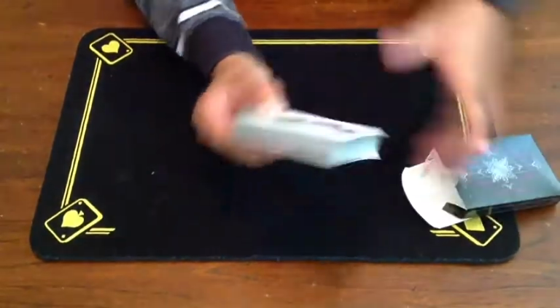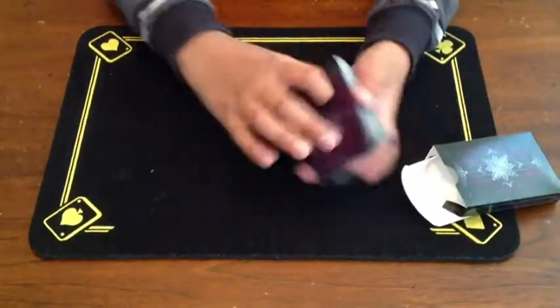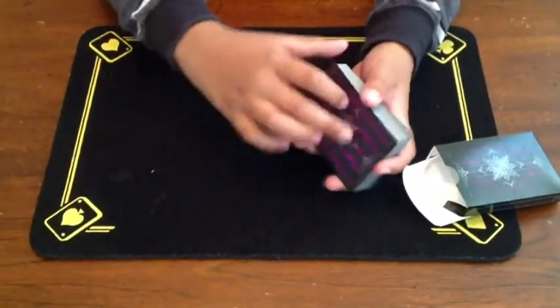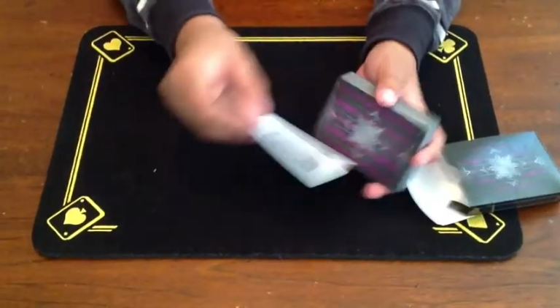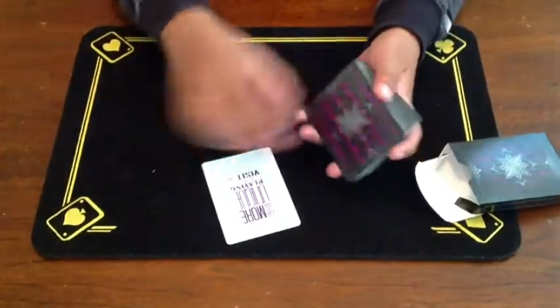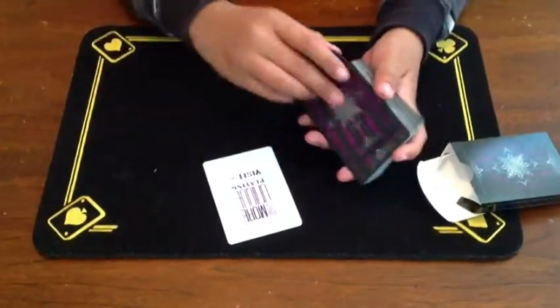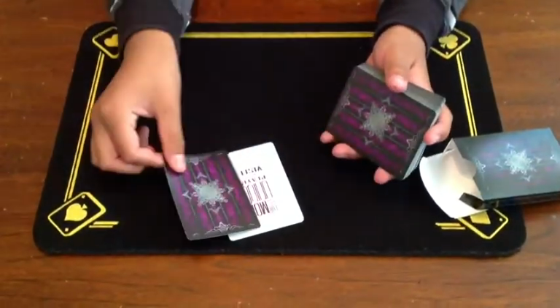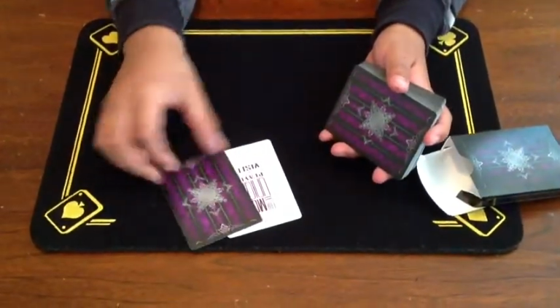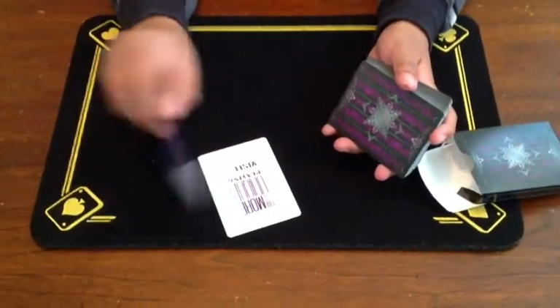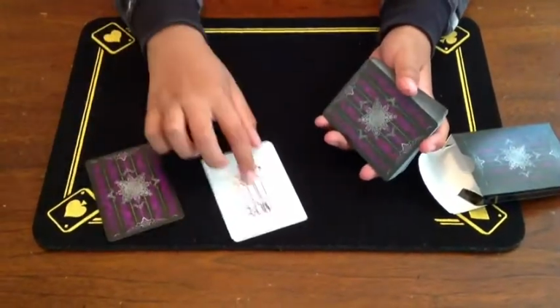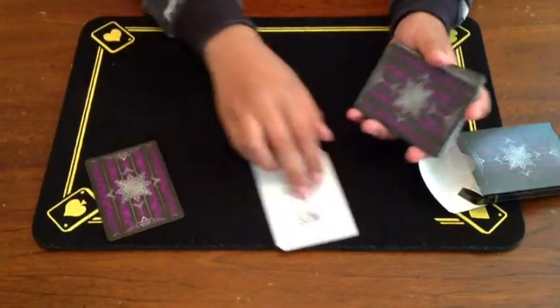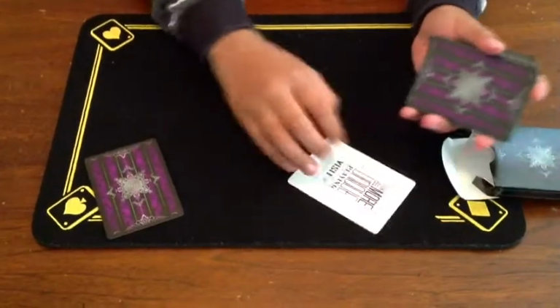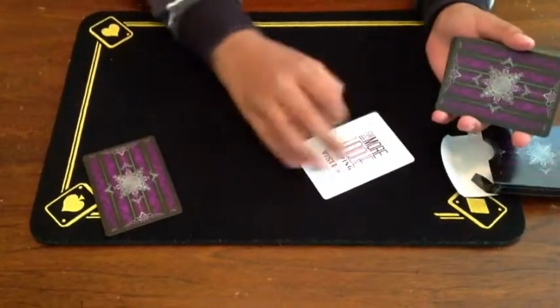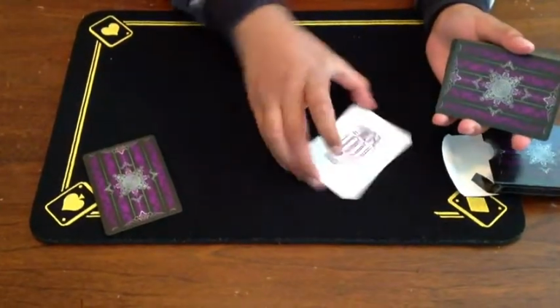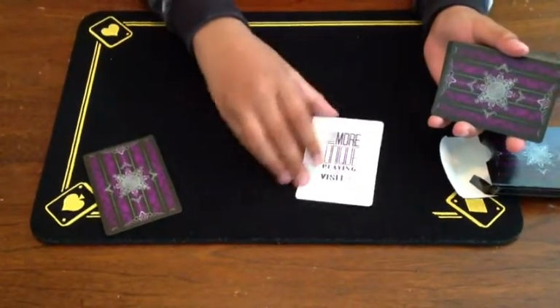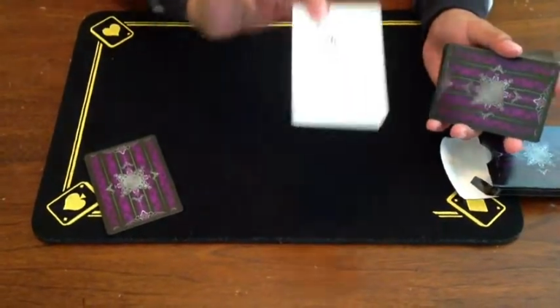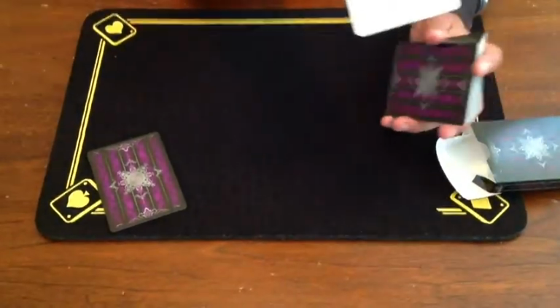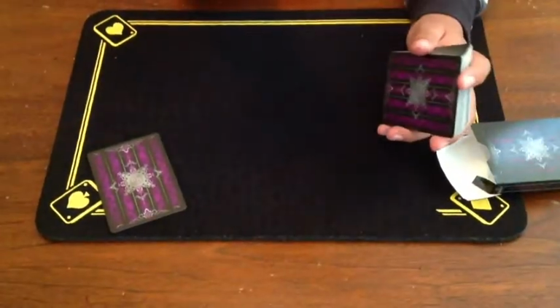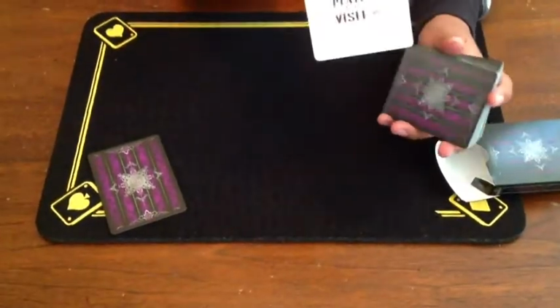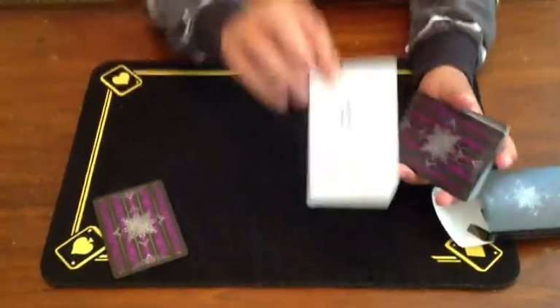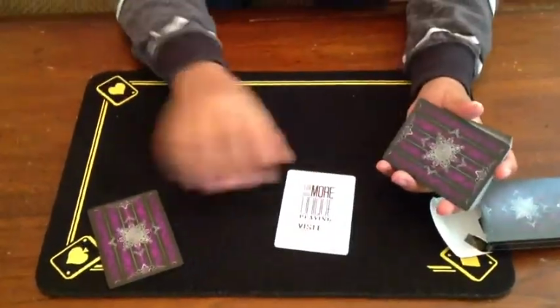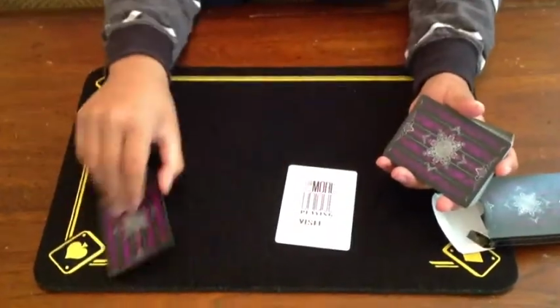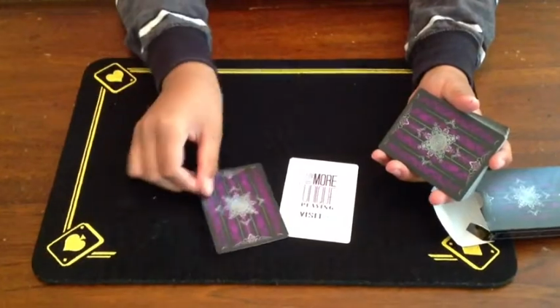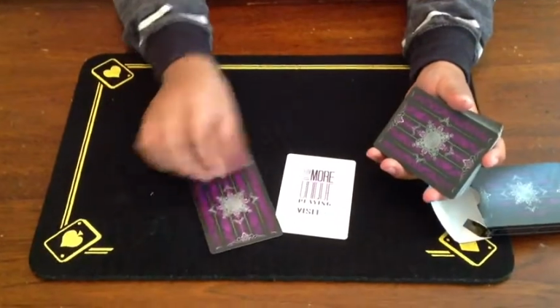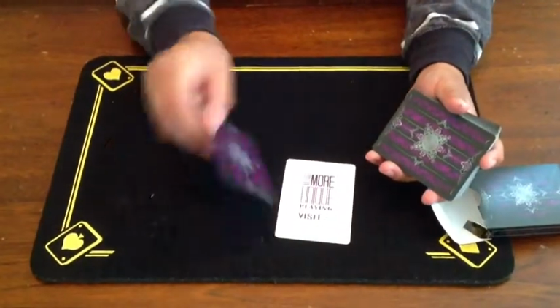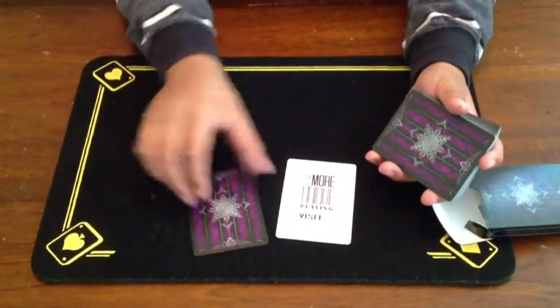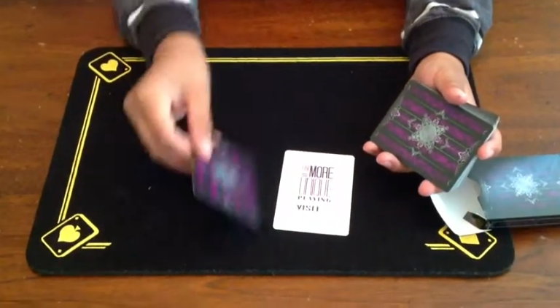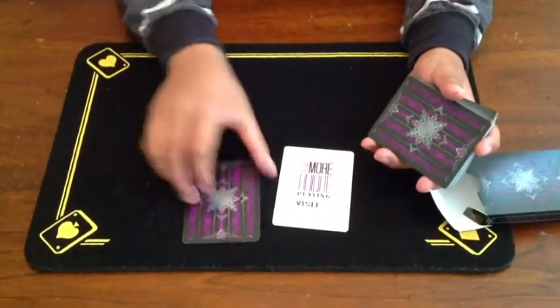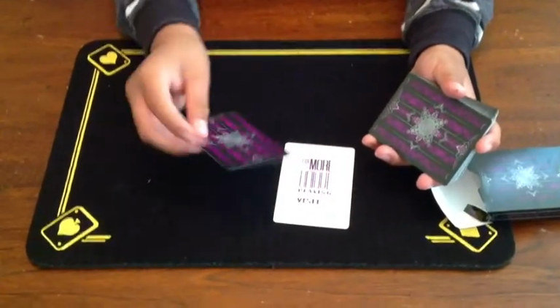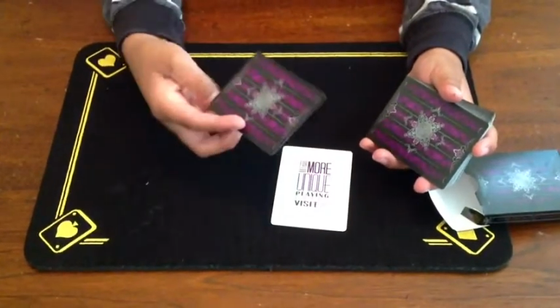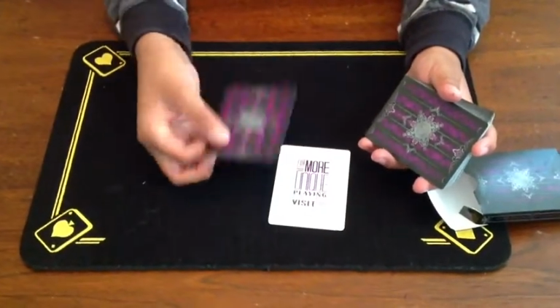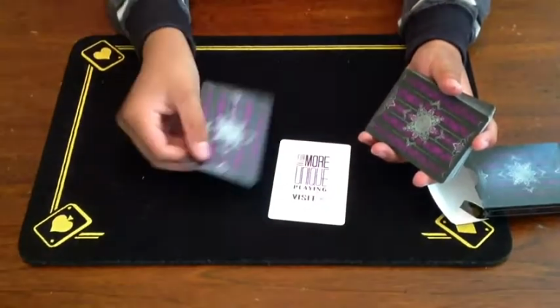It comes with one advertisement card: for more unique decks, visit Illusionist.com.